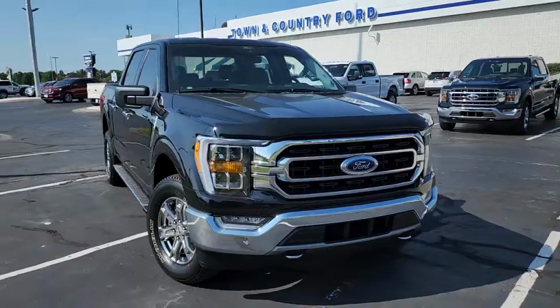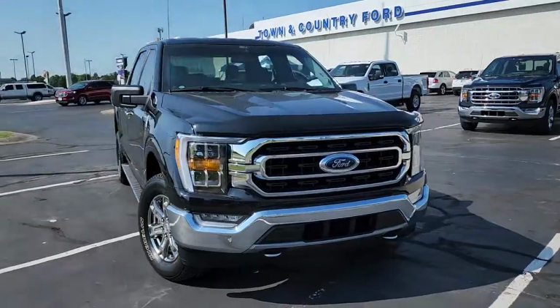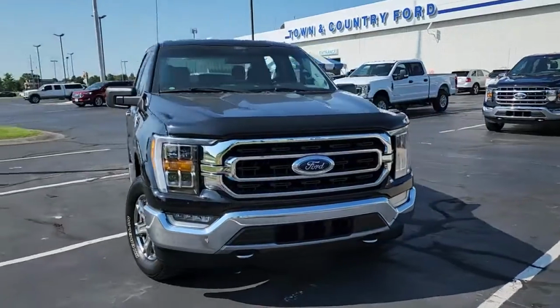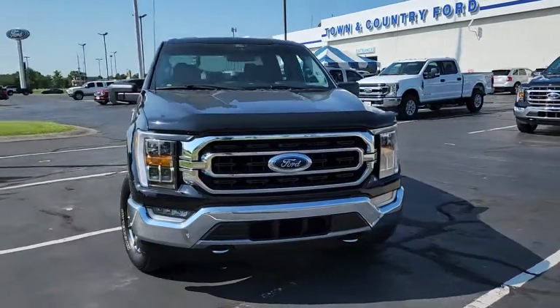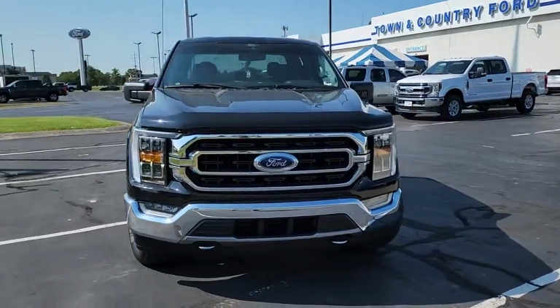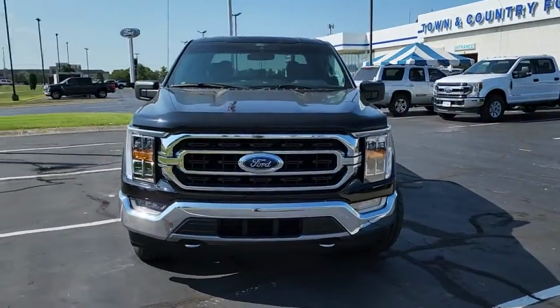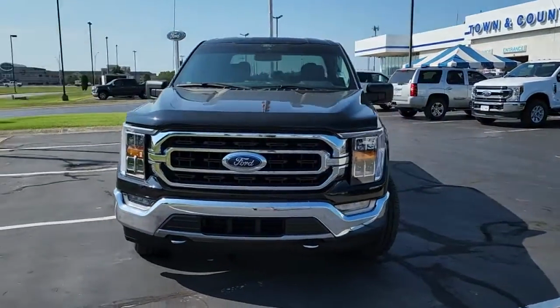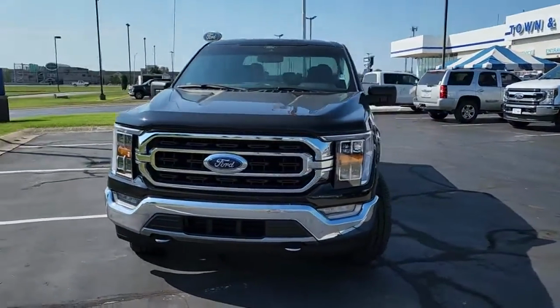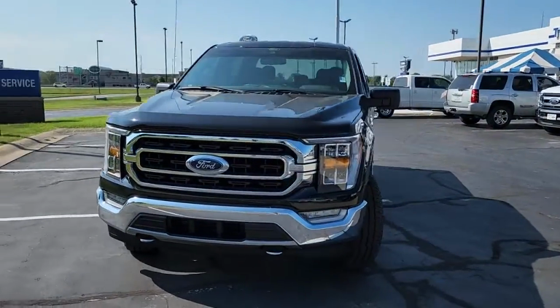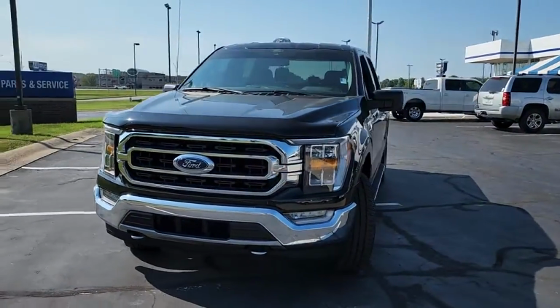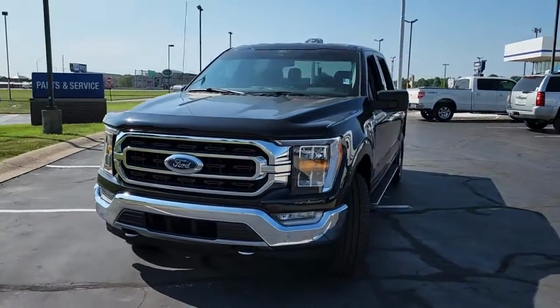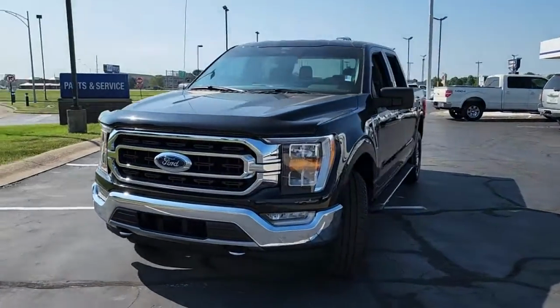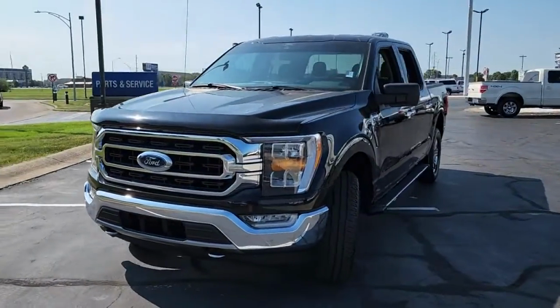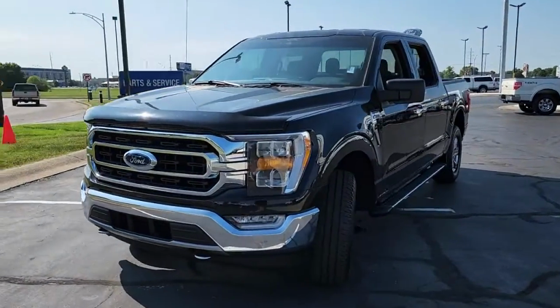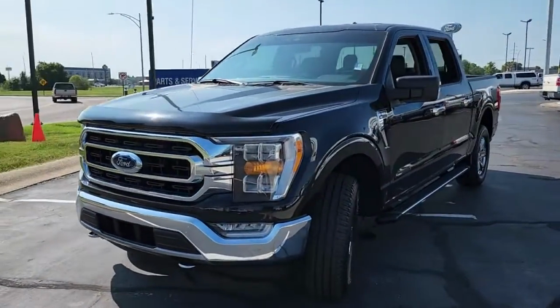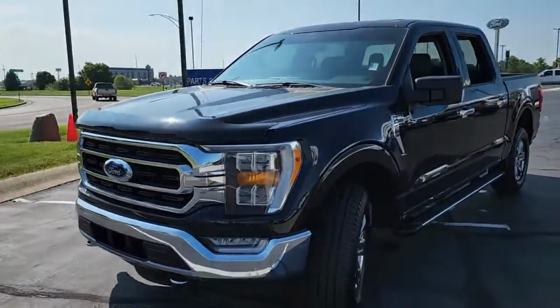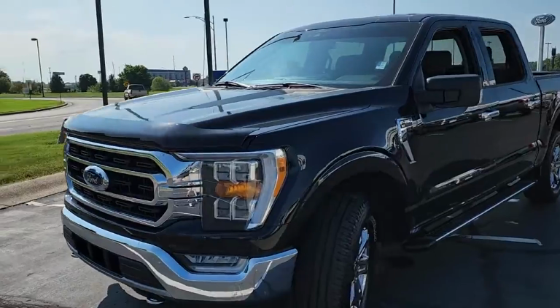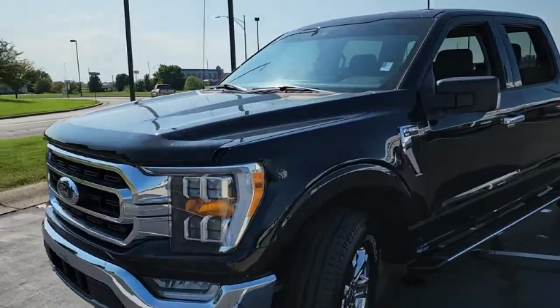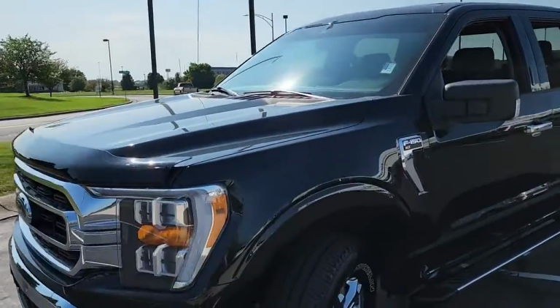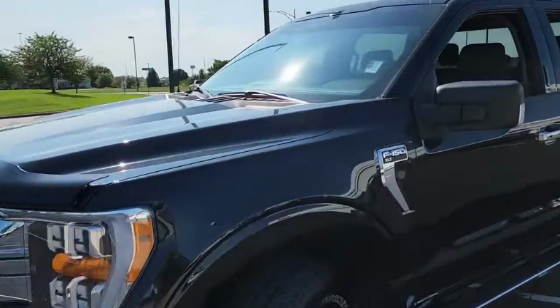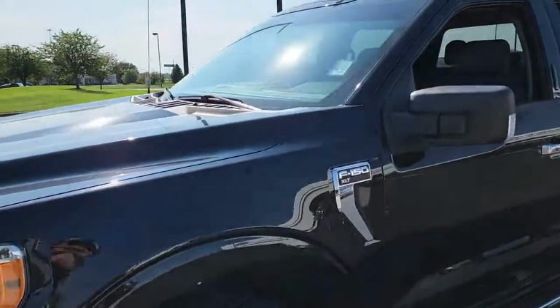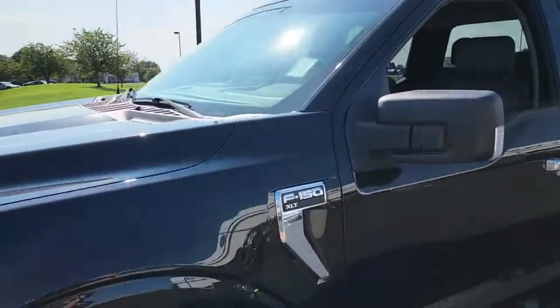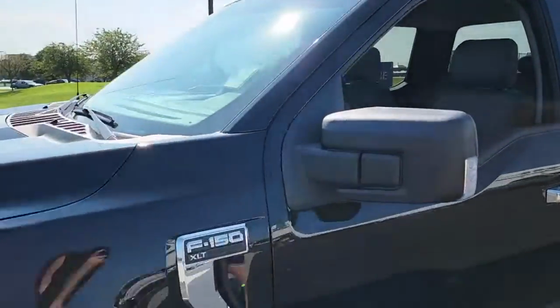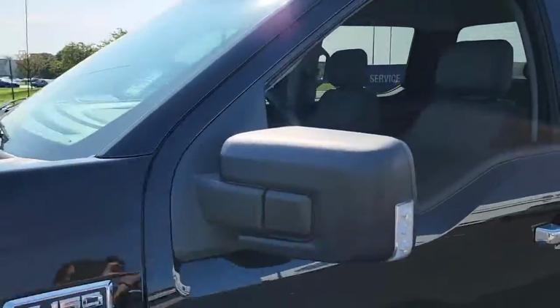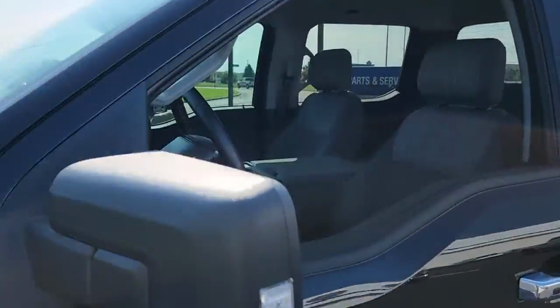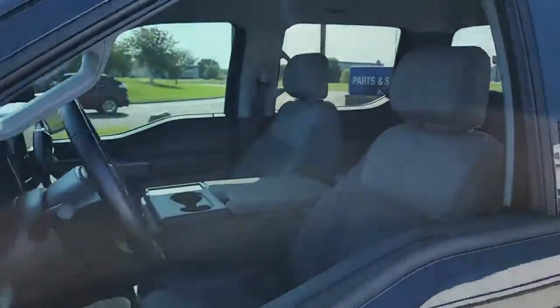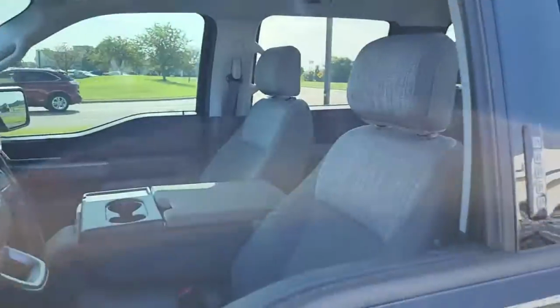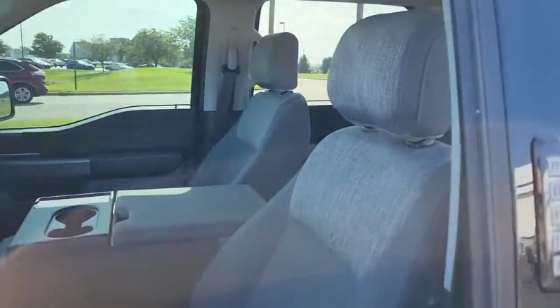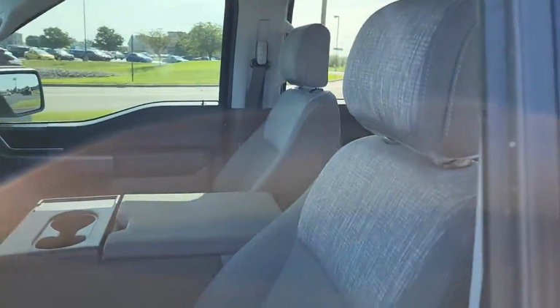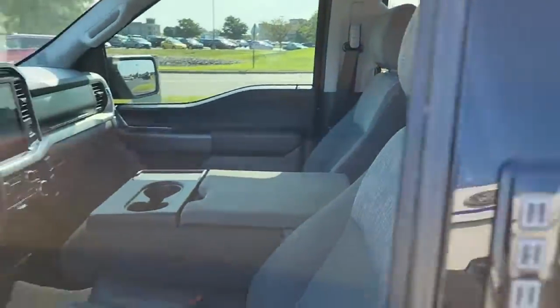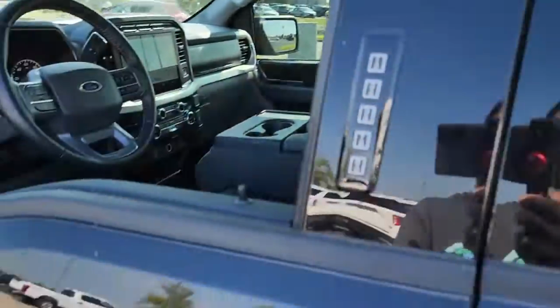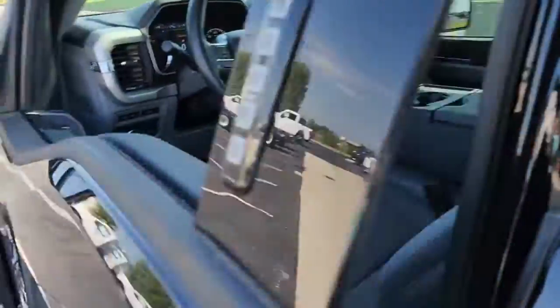Get into a car with value. 2021 Ford F-150 — with less than 25,000 miles on the odometer, this vehicle provides excellent value.